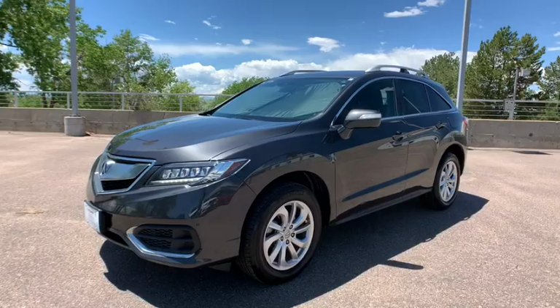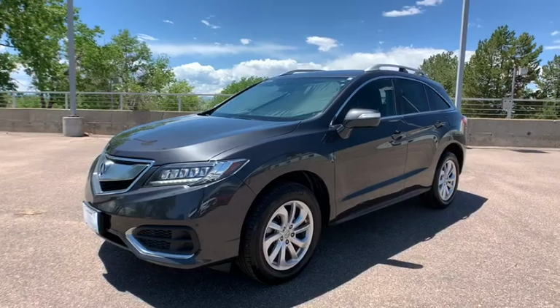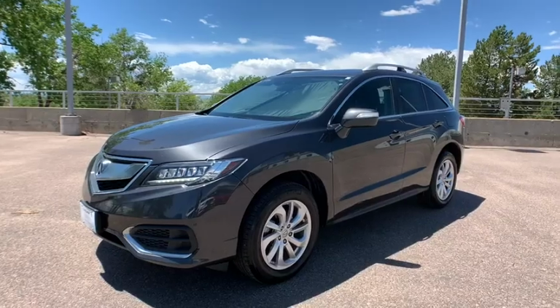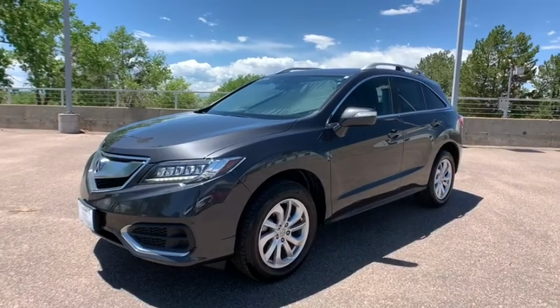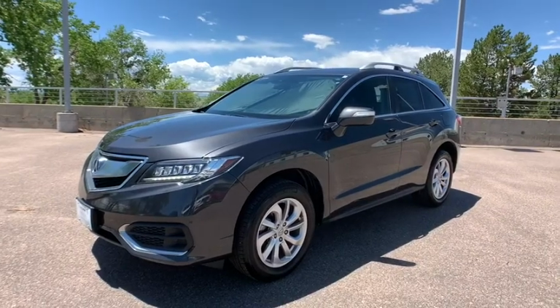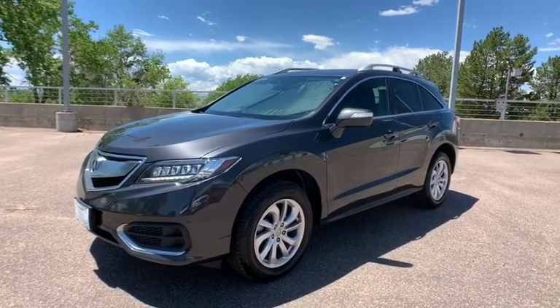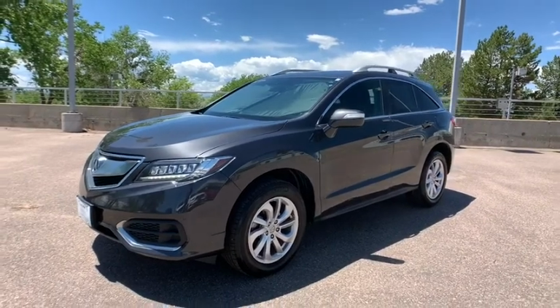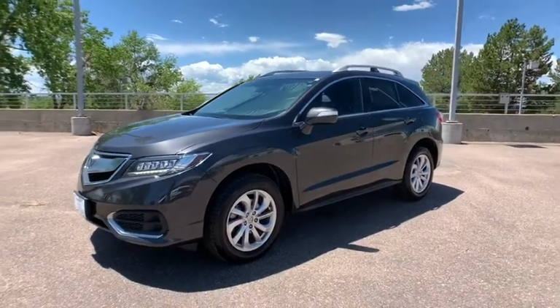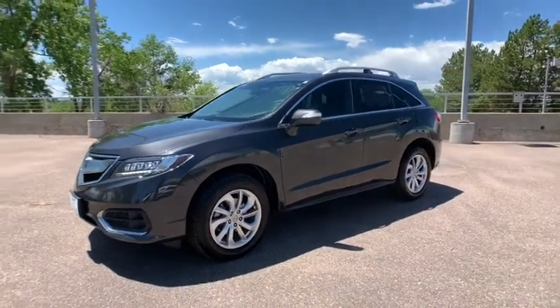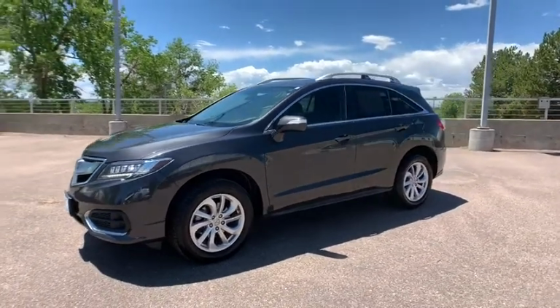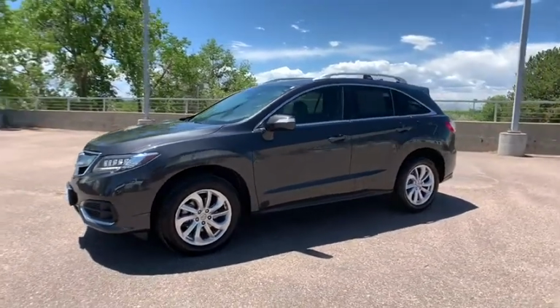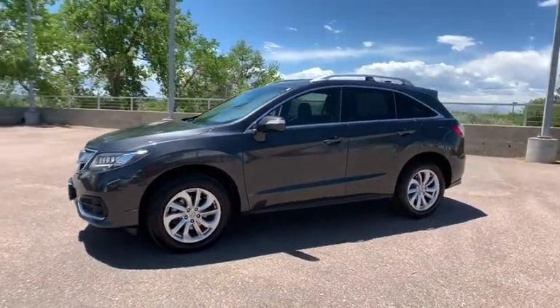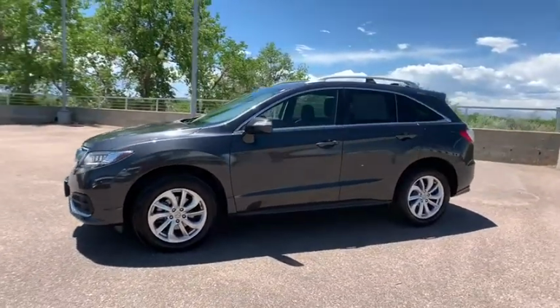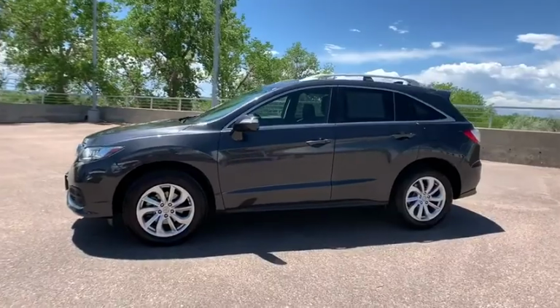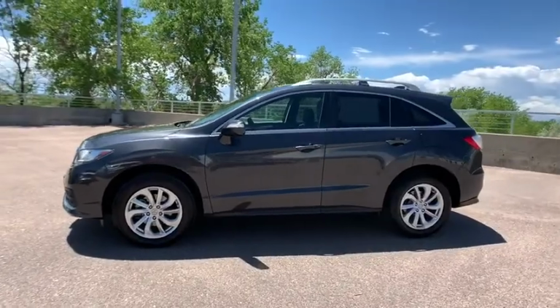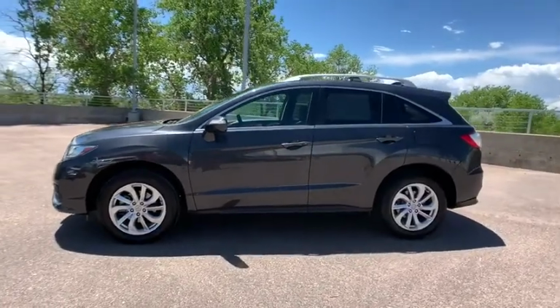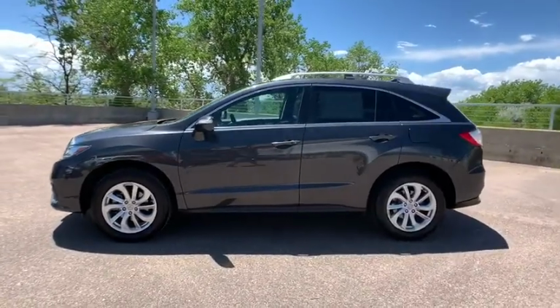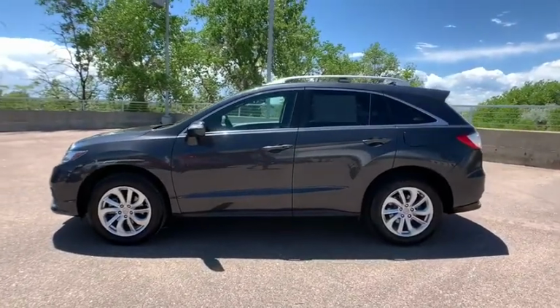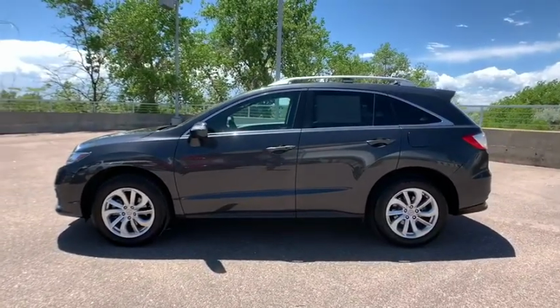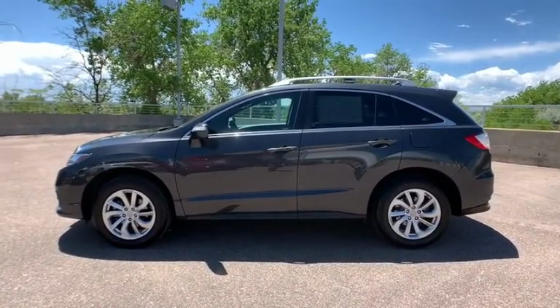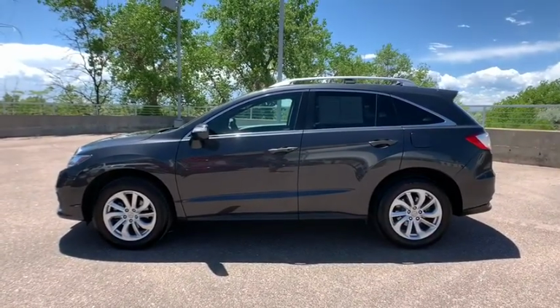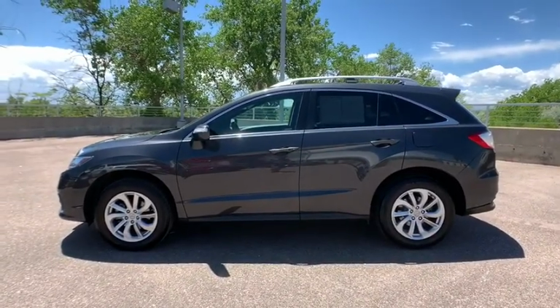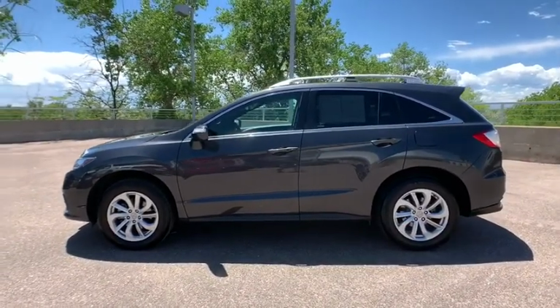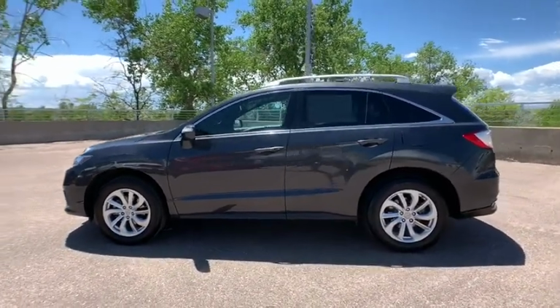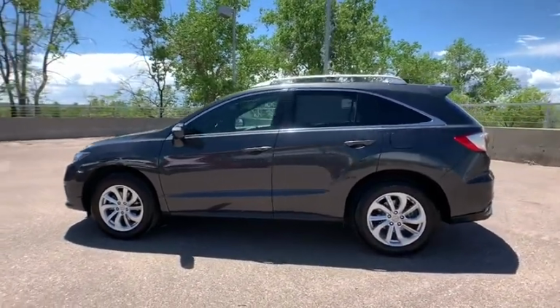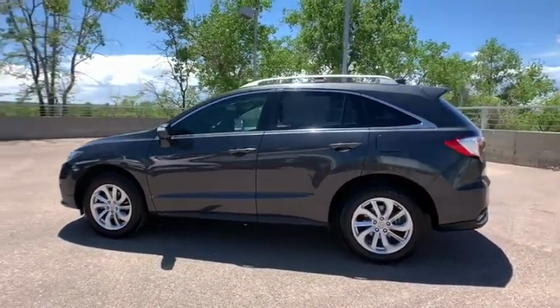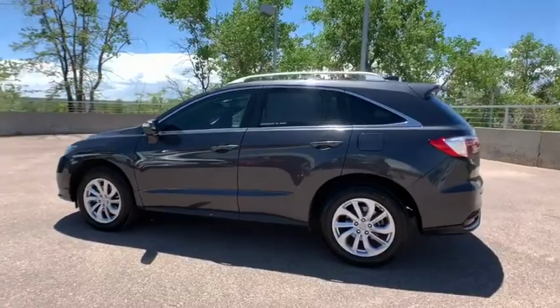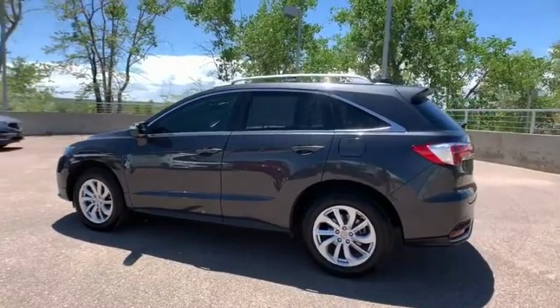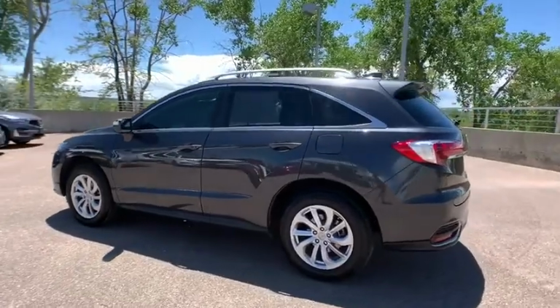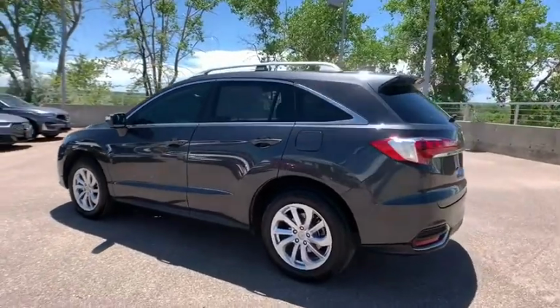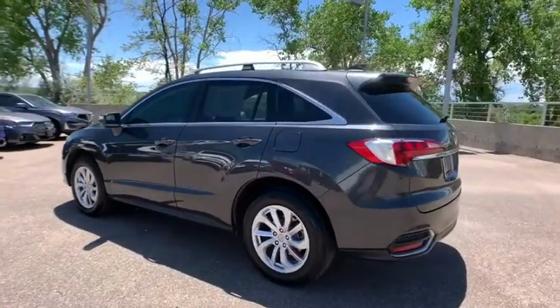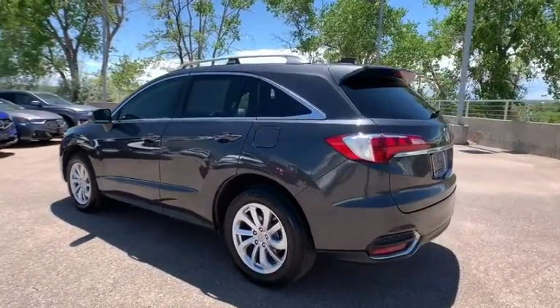Come test drive the 2016 Acura RDX. Viewed as Acura's answer to BMW's sporty X3, the RDX offers a stylish interior, plenty of sport, and a nice amount of utility.